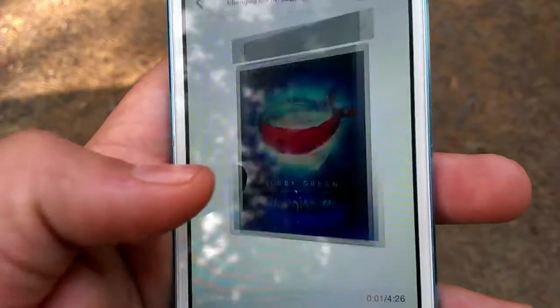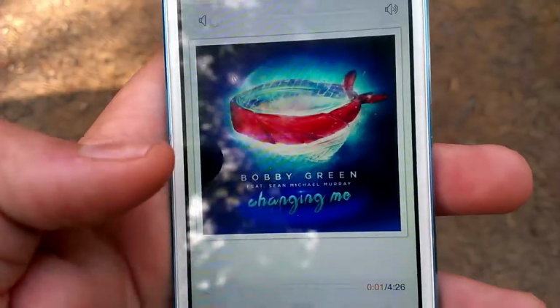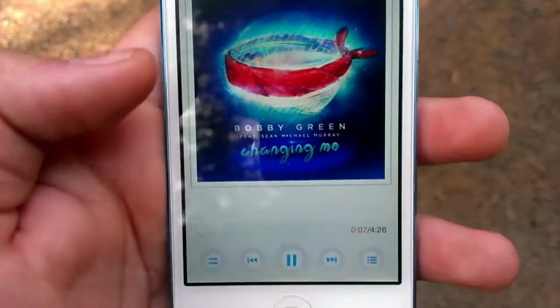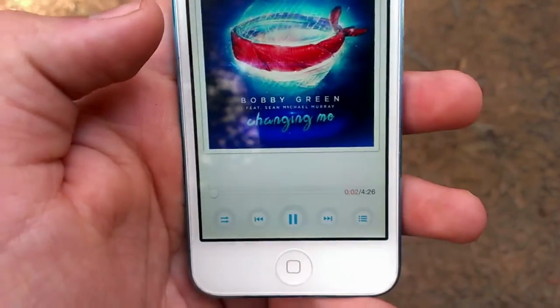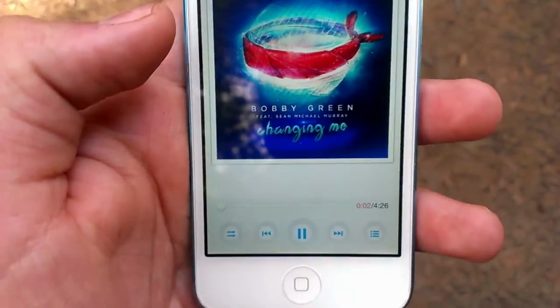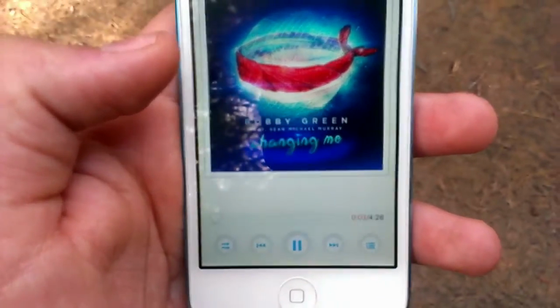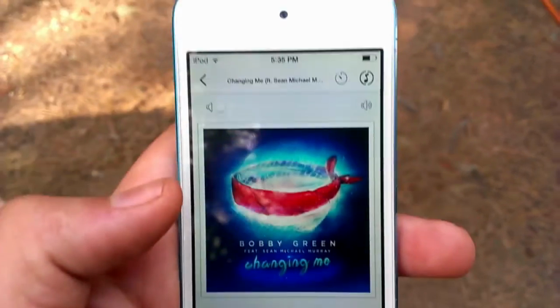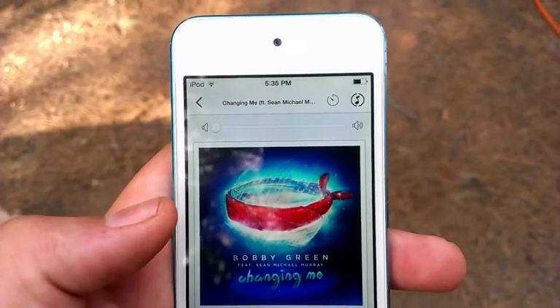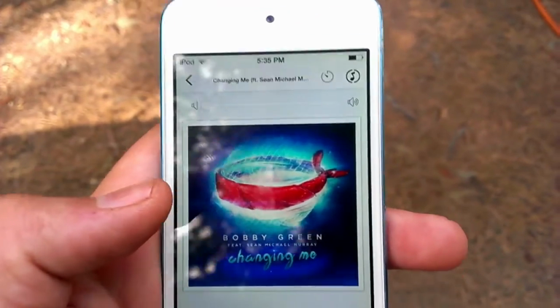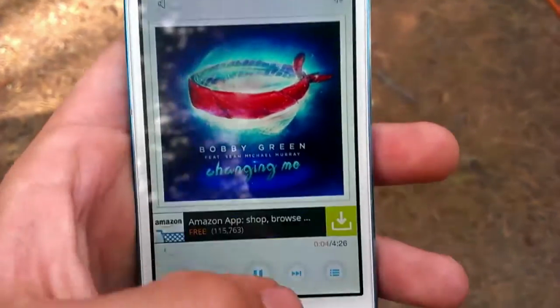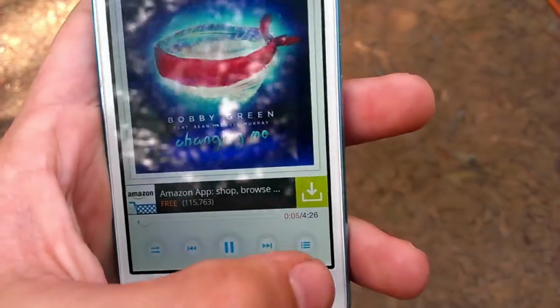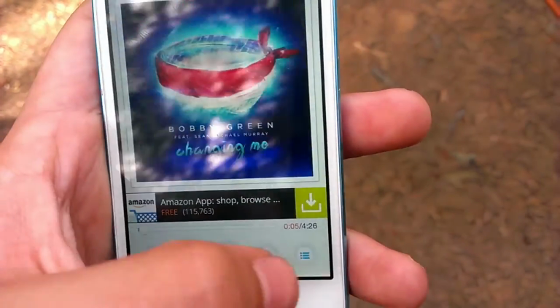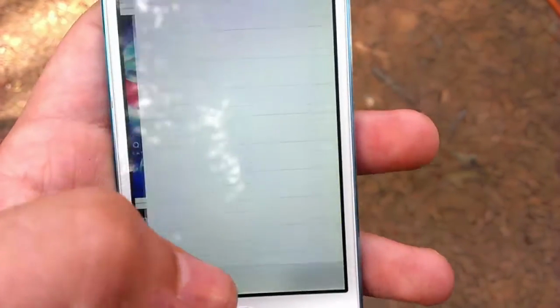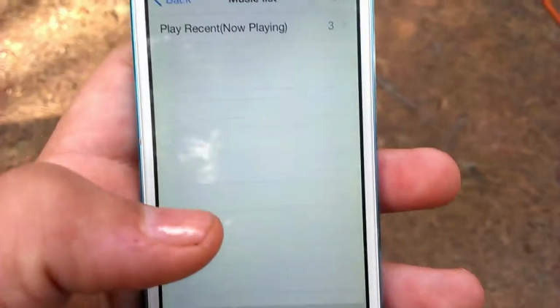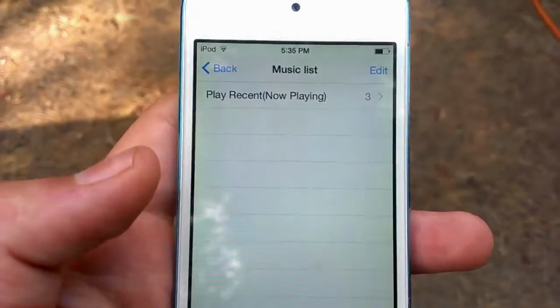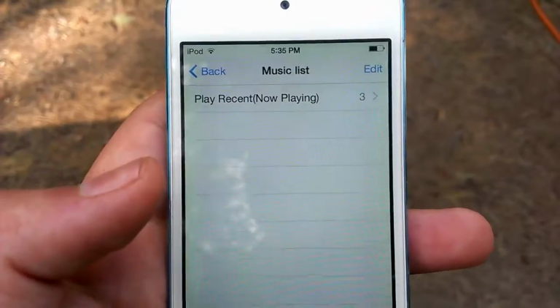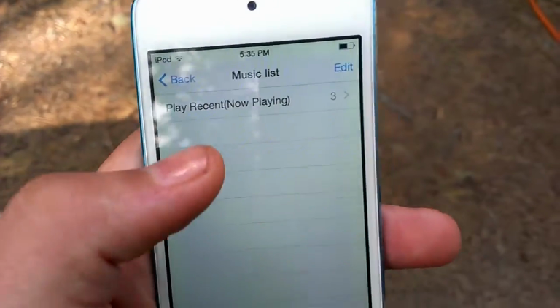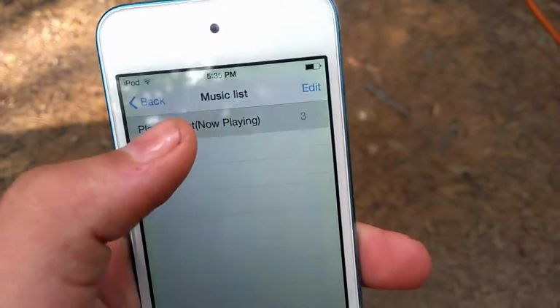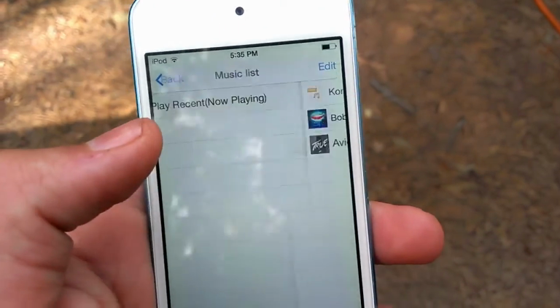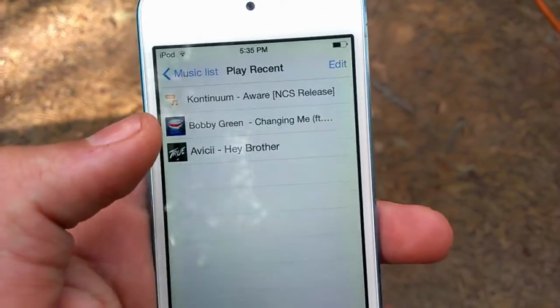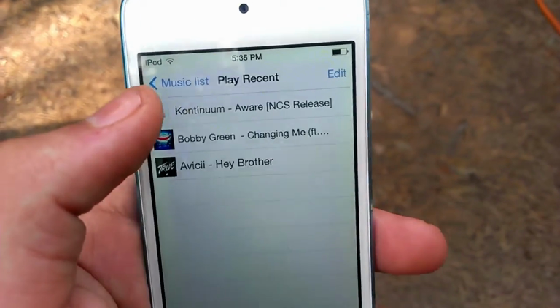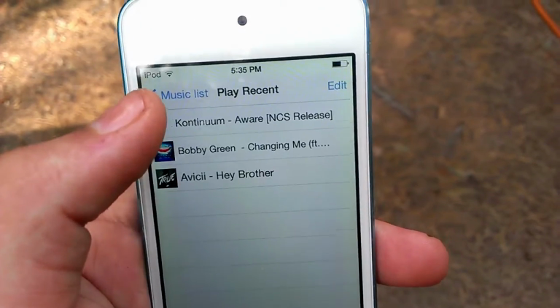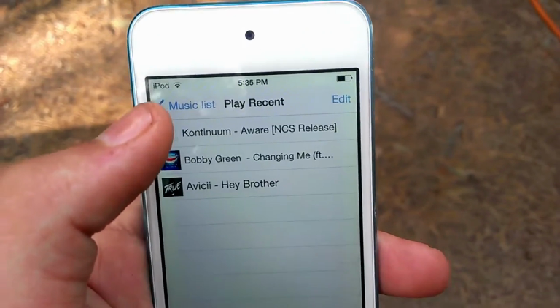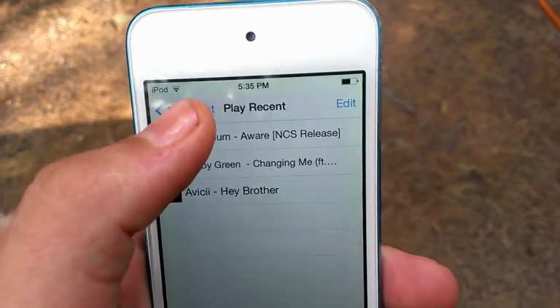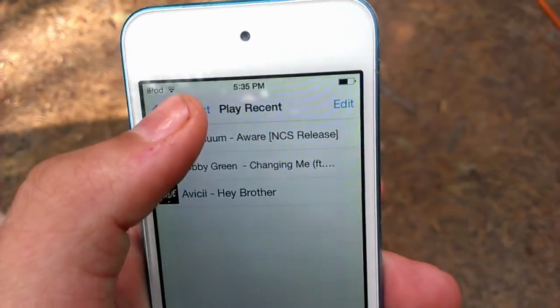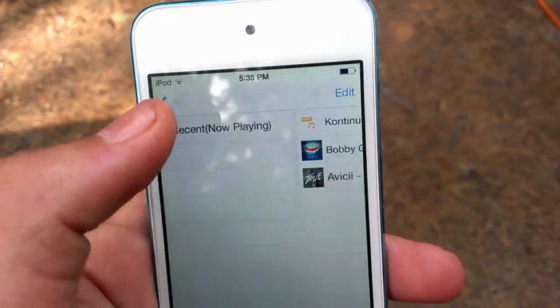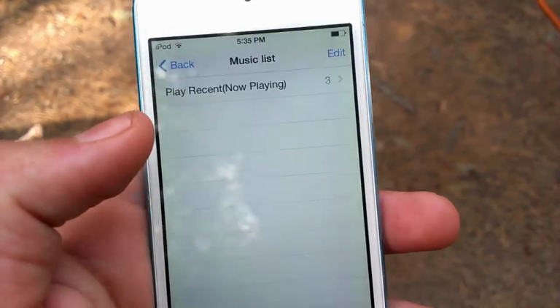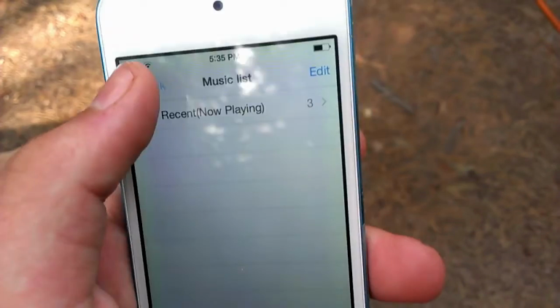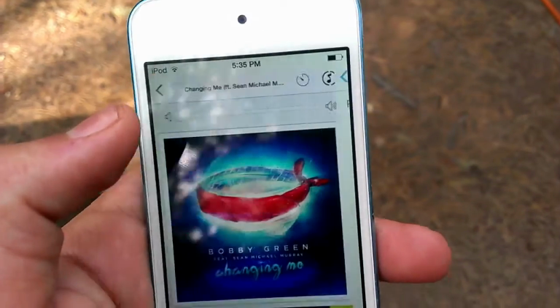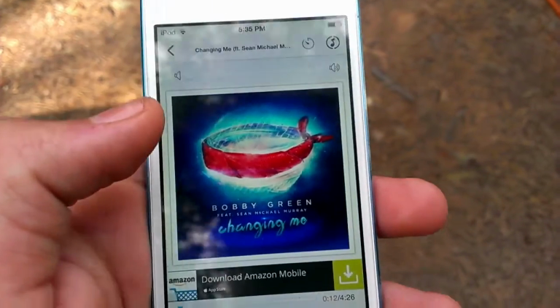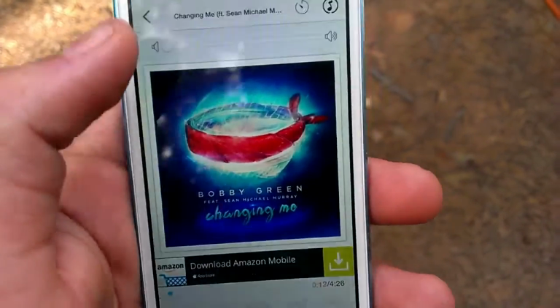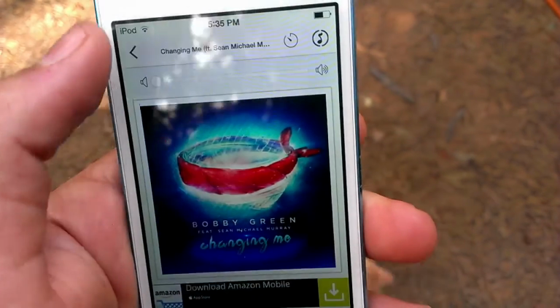And there it is — it's super awesome. You can have album artwork and stuff, and you can have playlists. It's really cool.